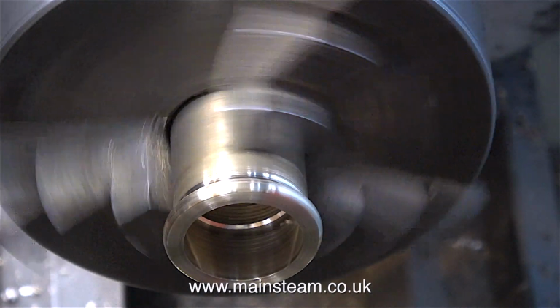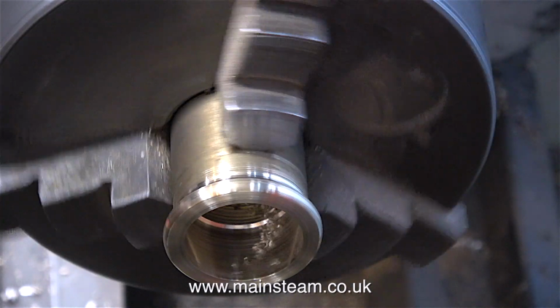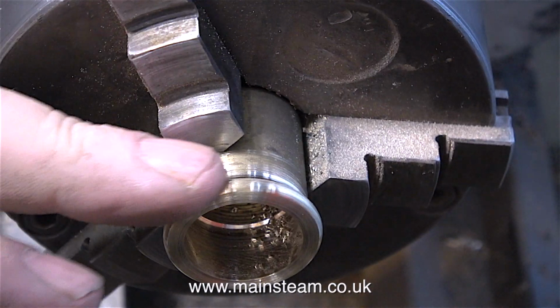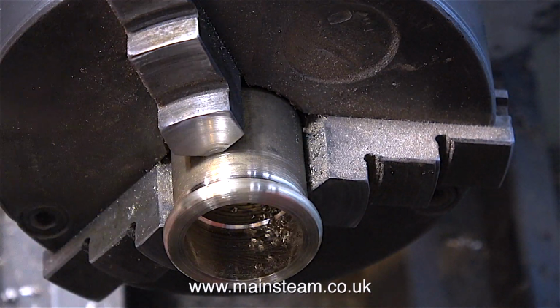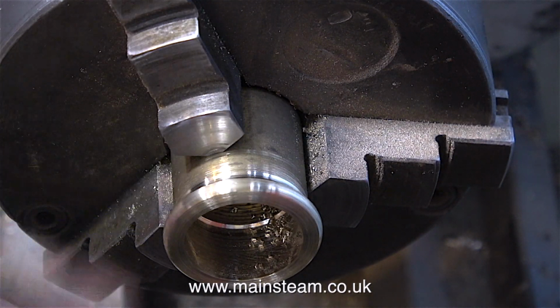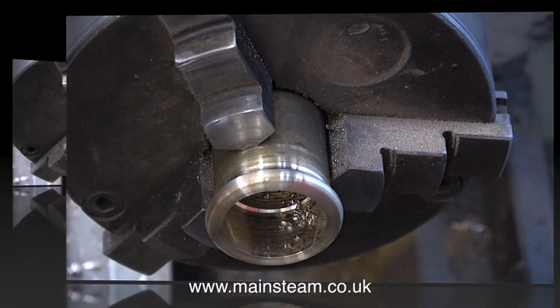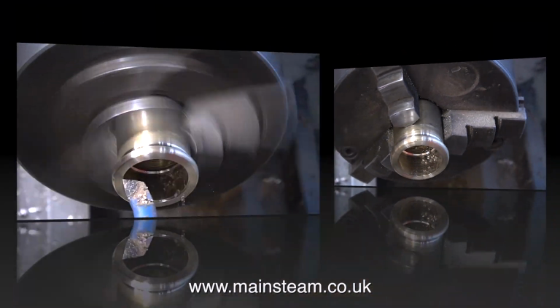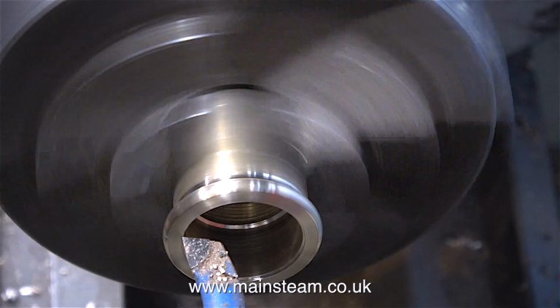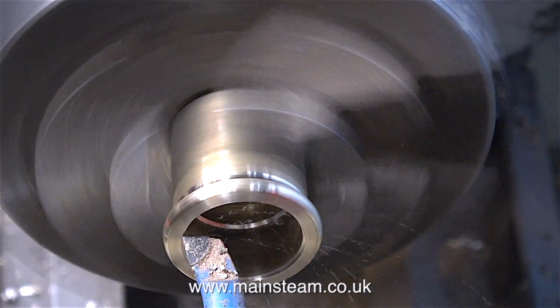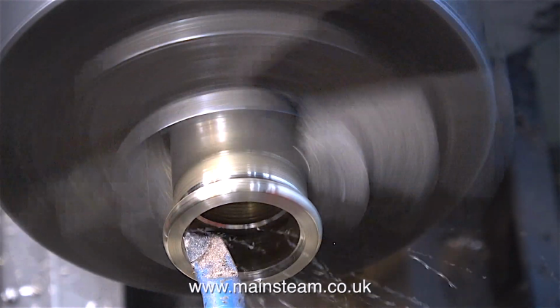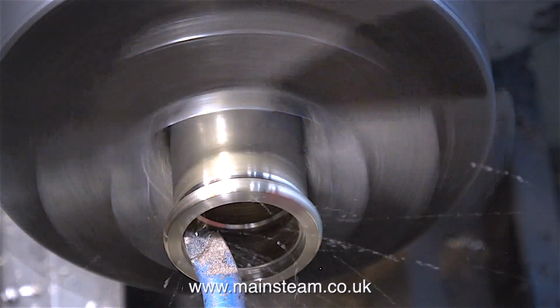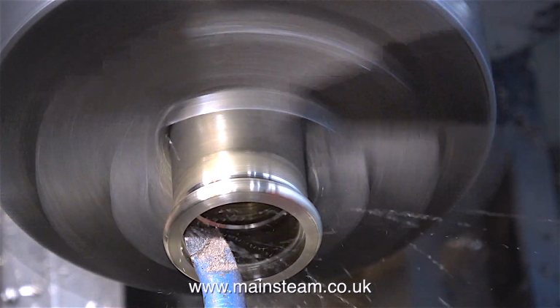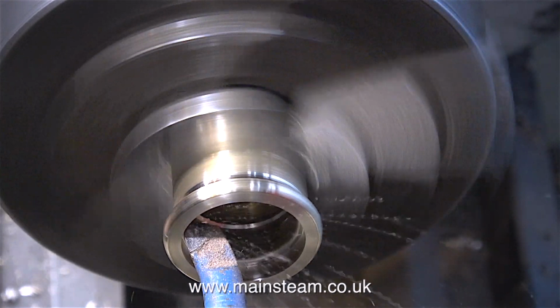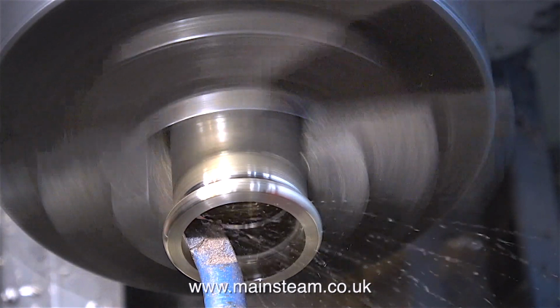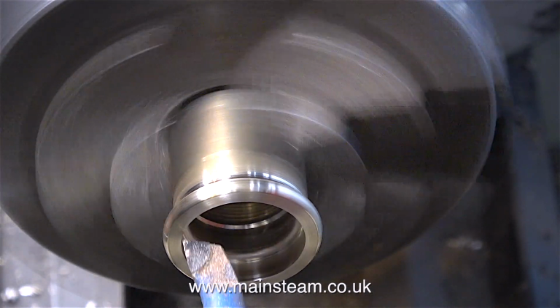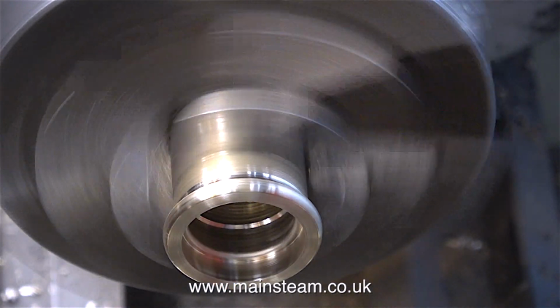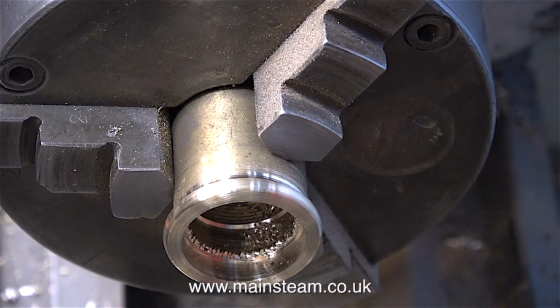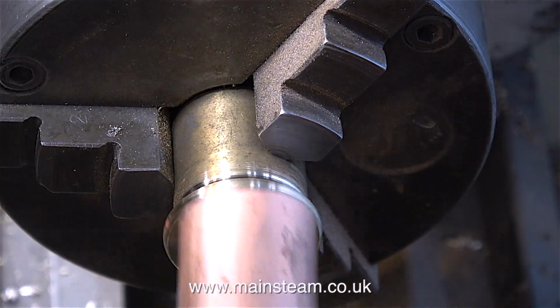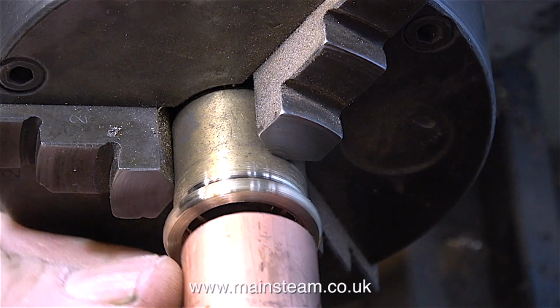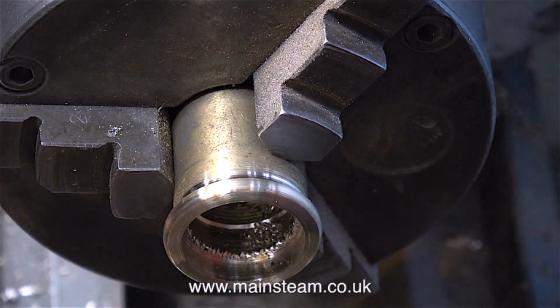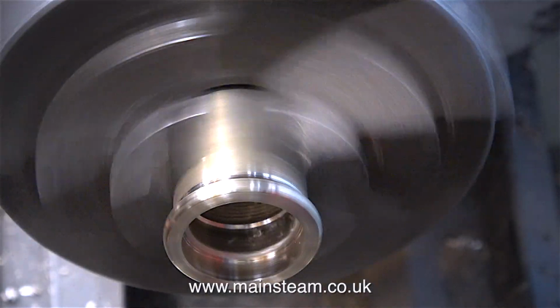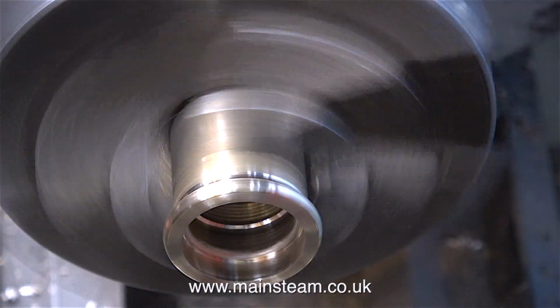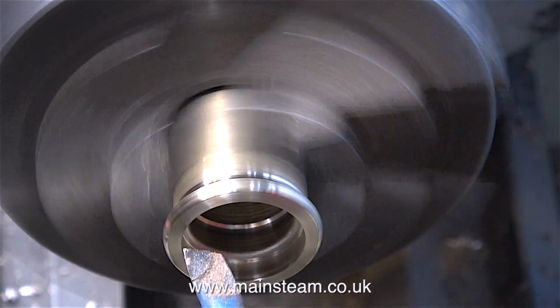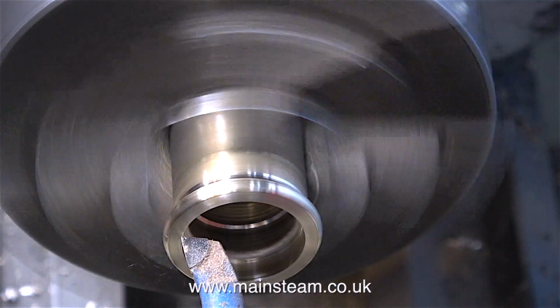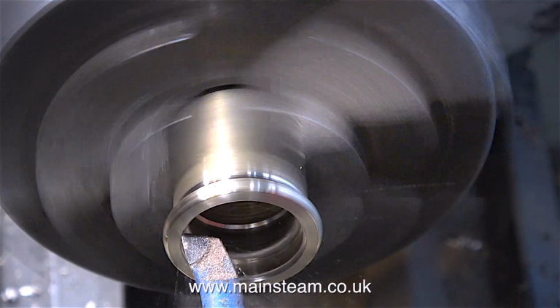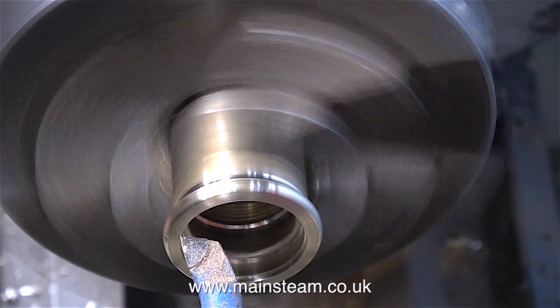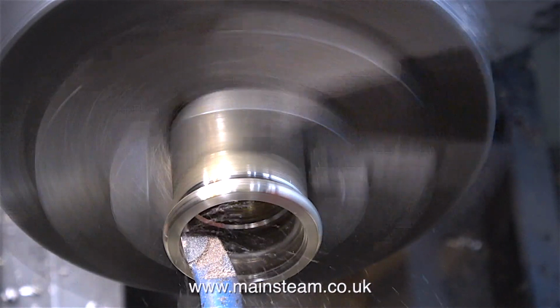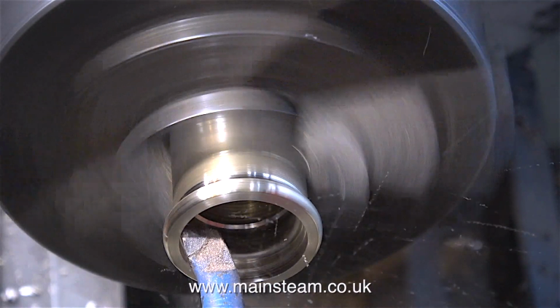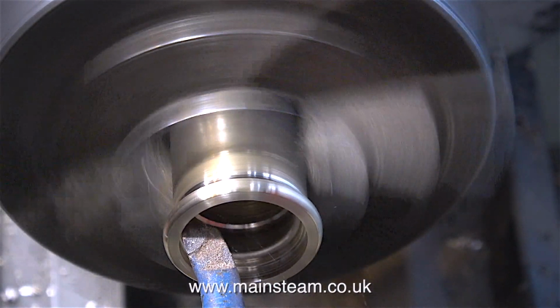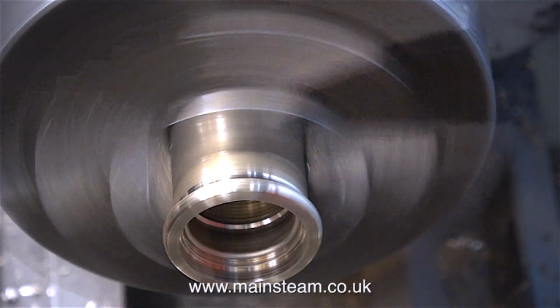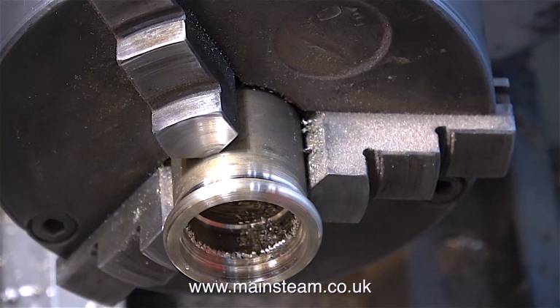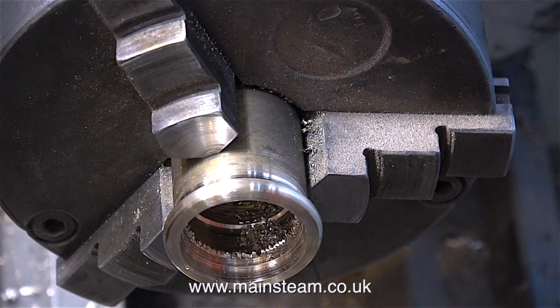Once I've stopped the lathe, I can feel that this part is quite smooth. It's time to start the boring process — and yes, it is fairly boring if you do it a lot. What I'm doing is boring the hole to exactly the right size so I can push in this piece of copper.